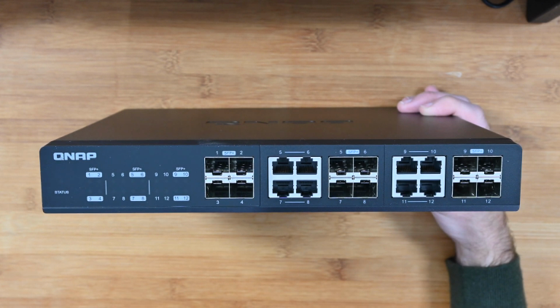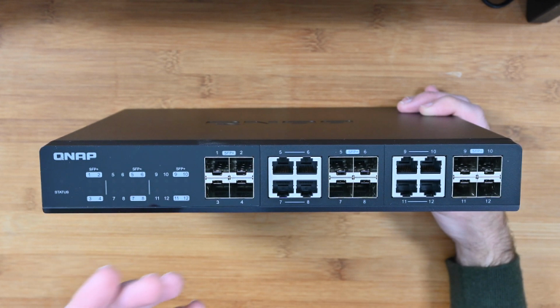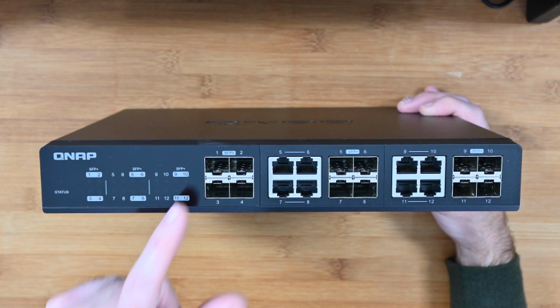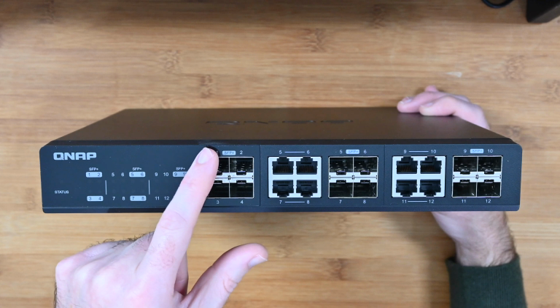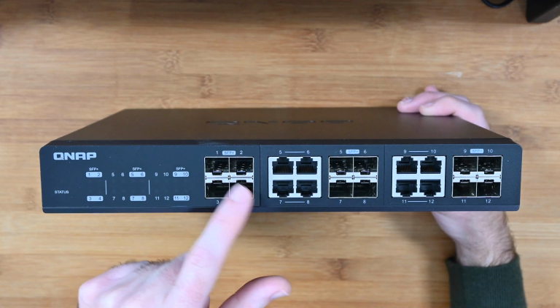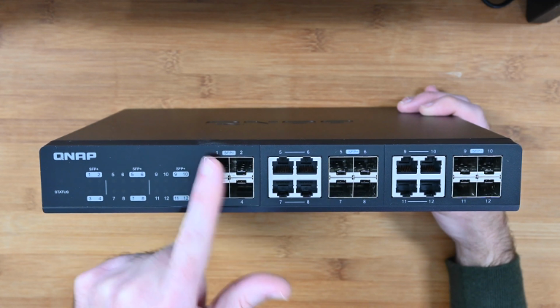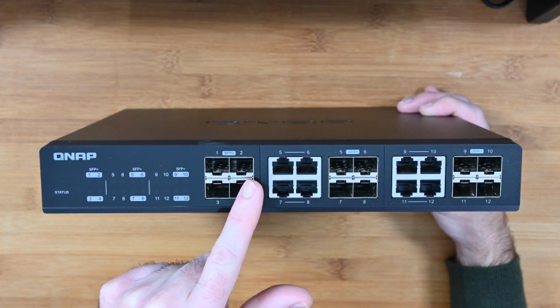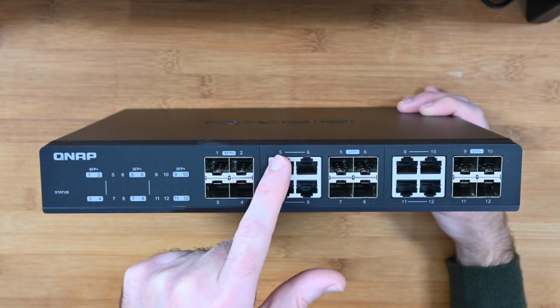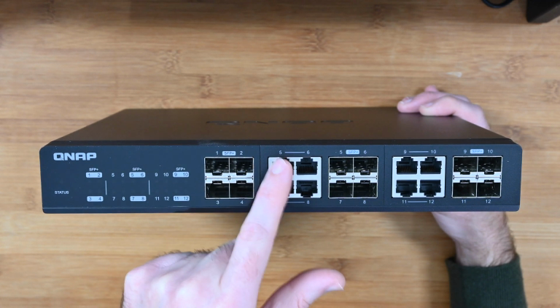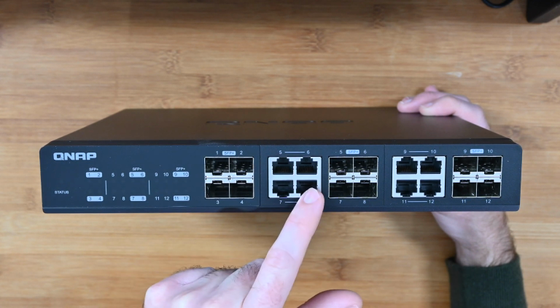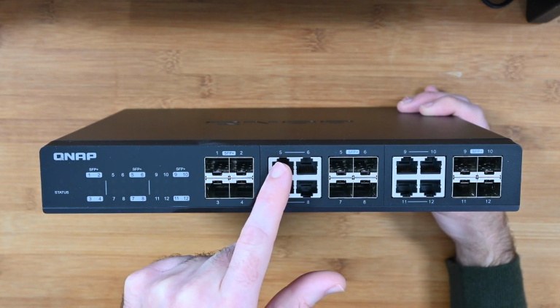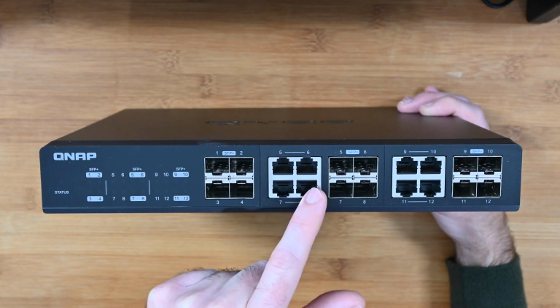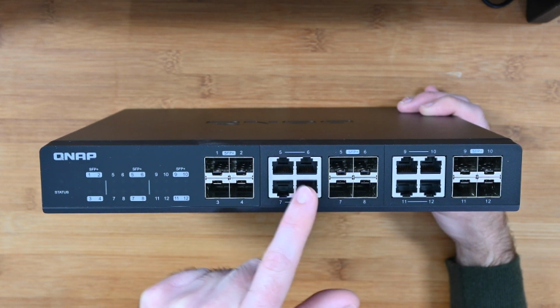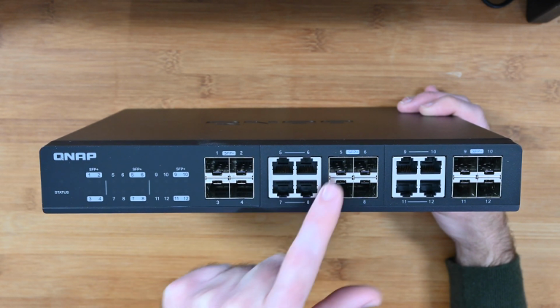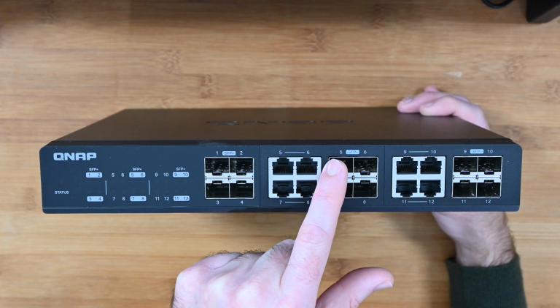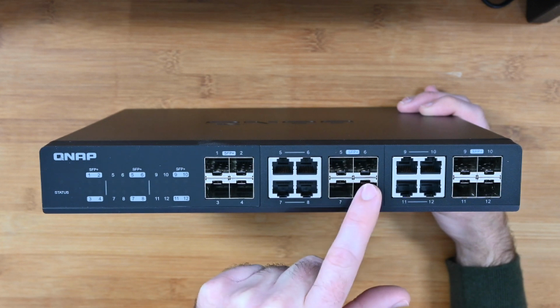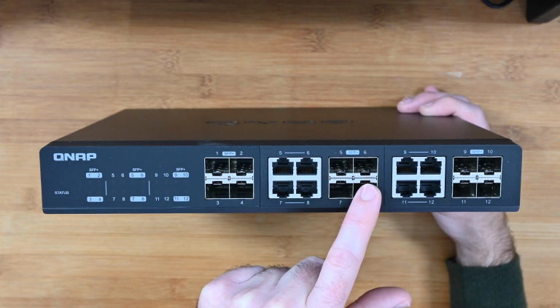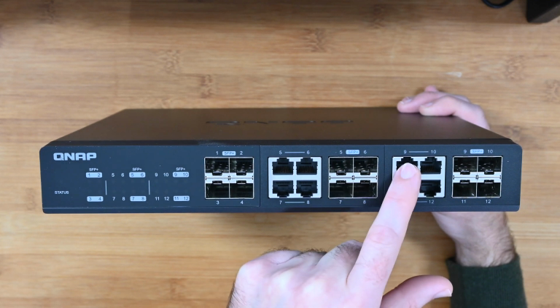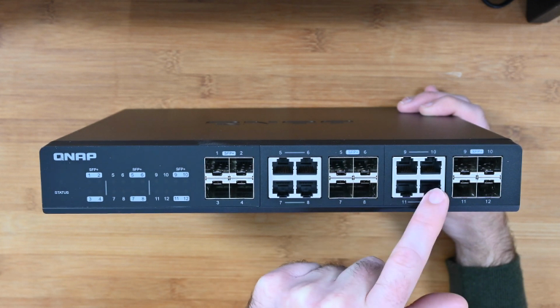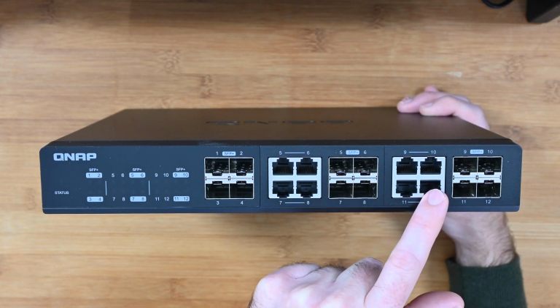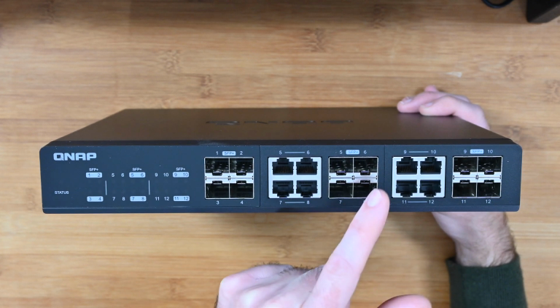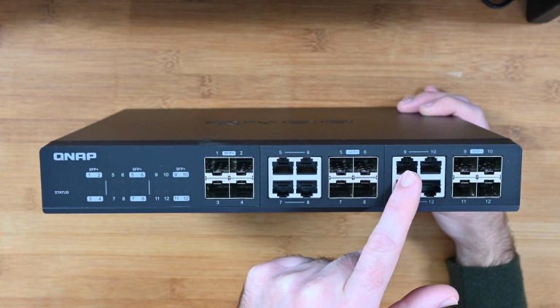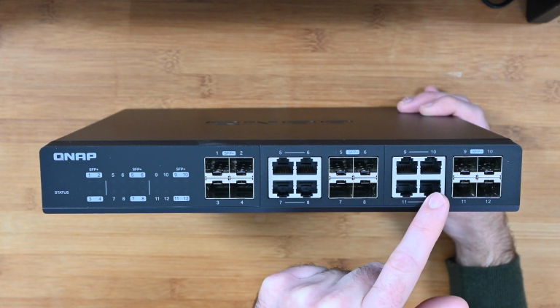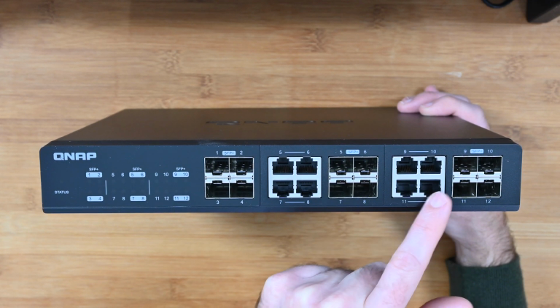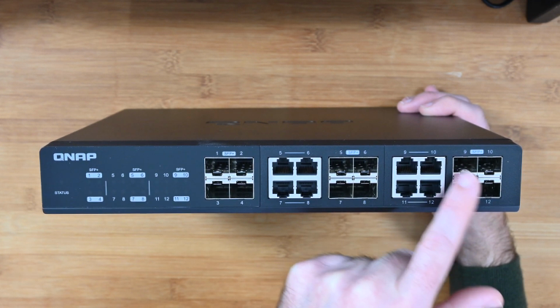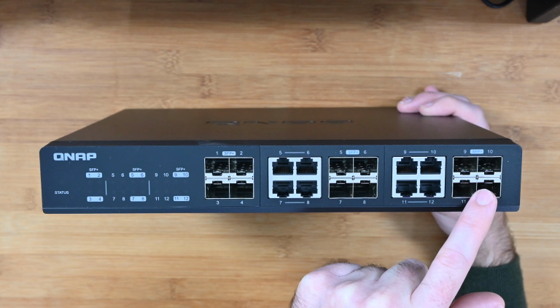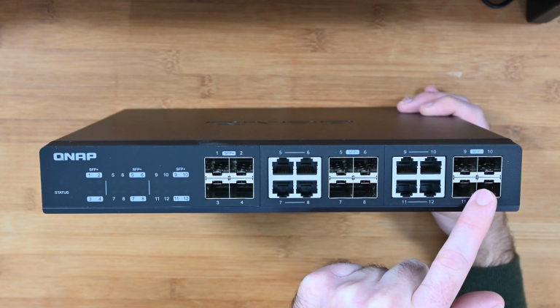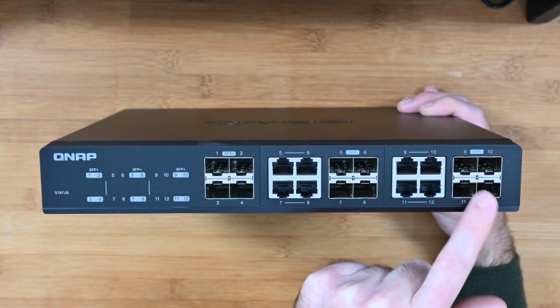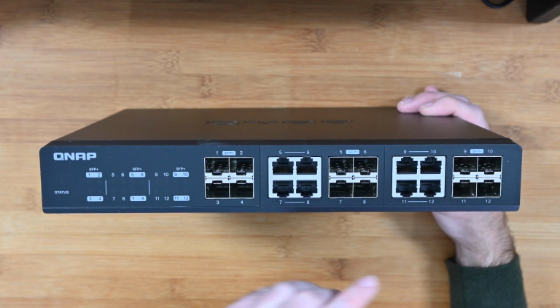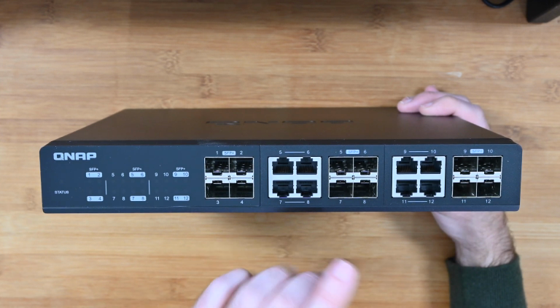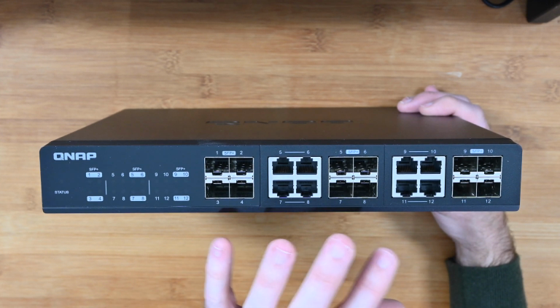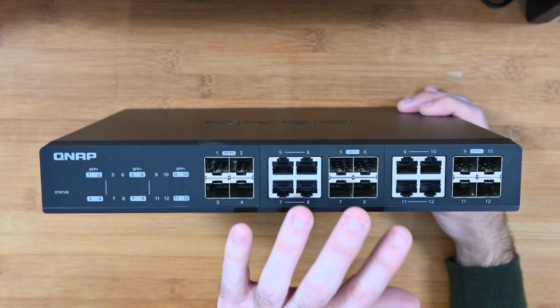To recap: ports one through four are SFP Plus; five through eight are either 10 gigabit ethernet or SFP Plus; nine through twelve are 10 gigabit ethernet or SFP Plus. So lots of combinations for connectivity.